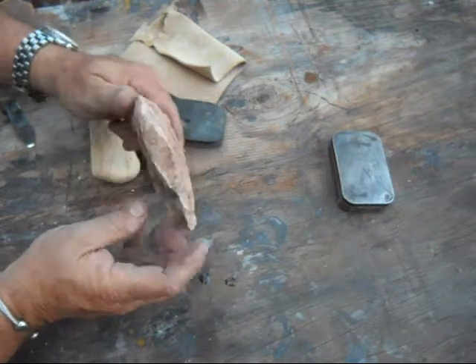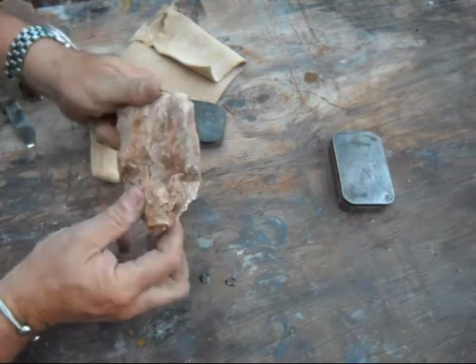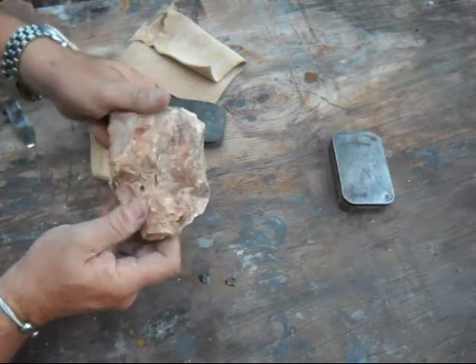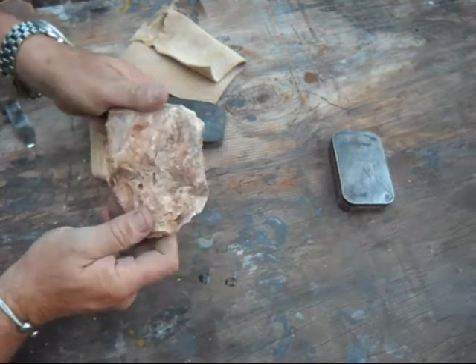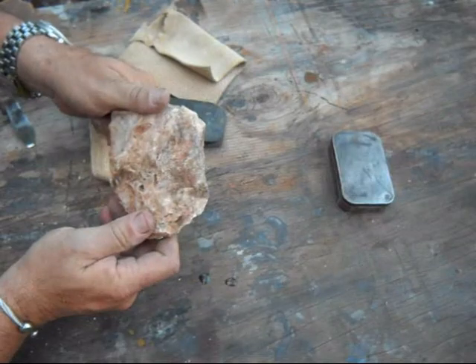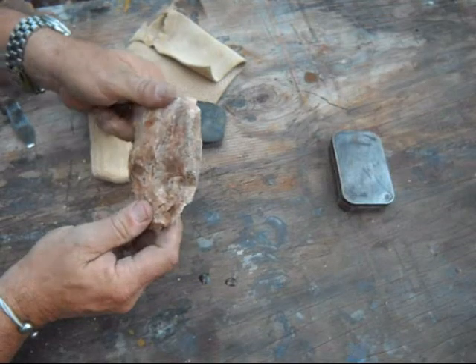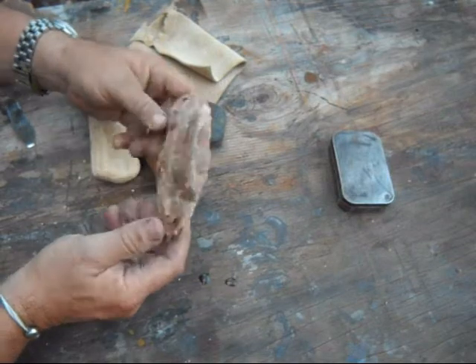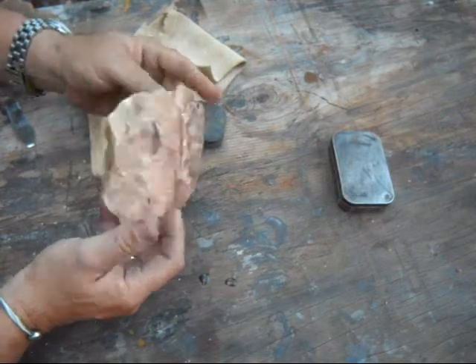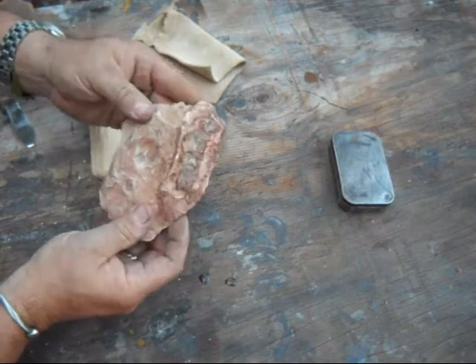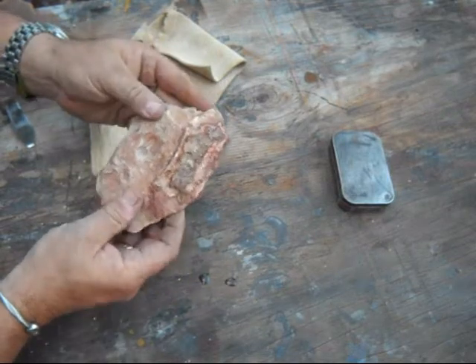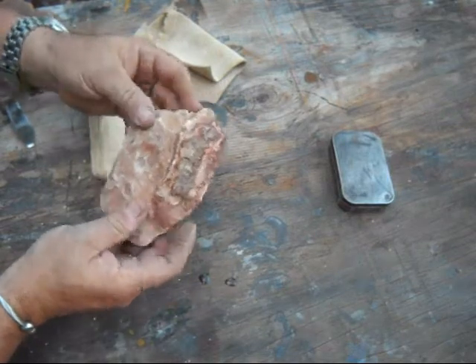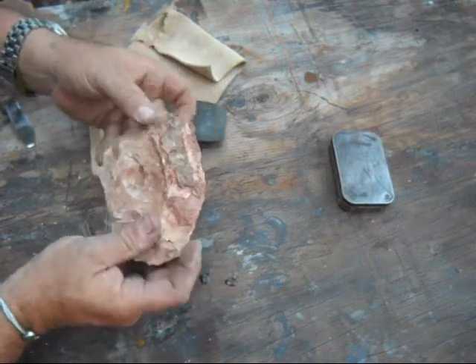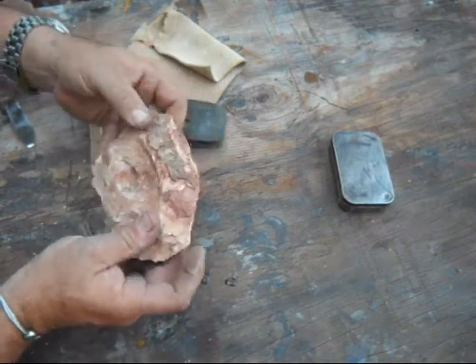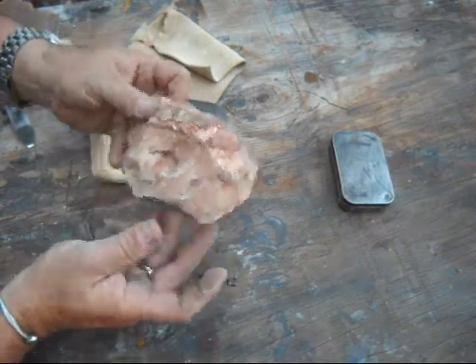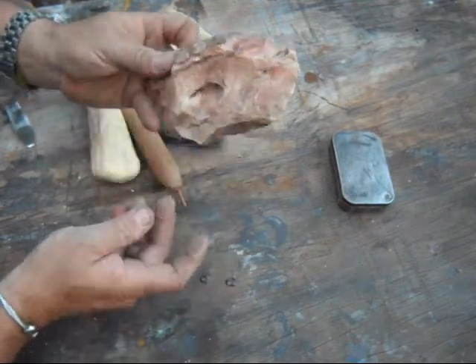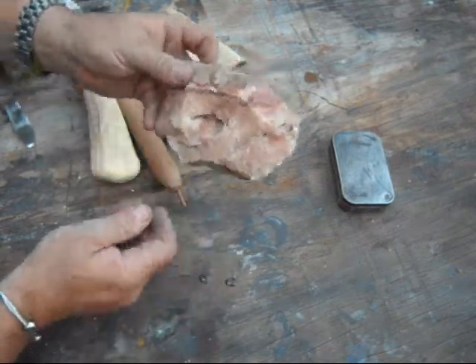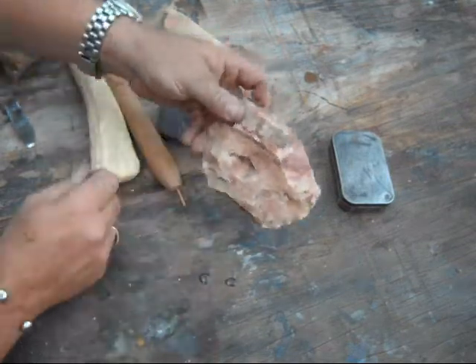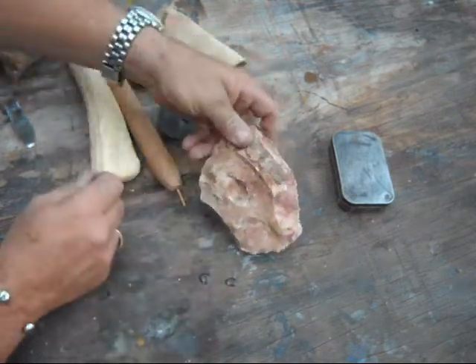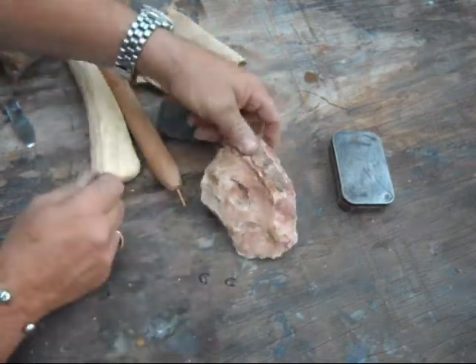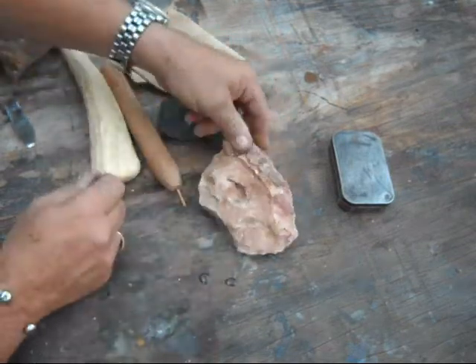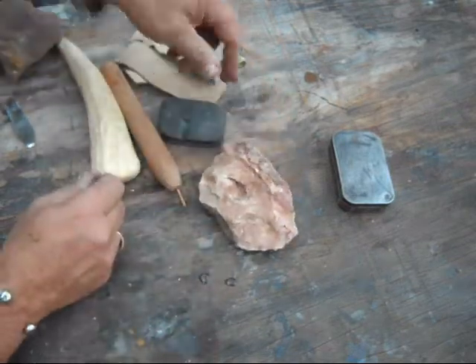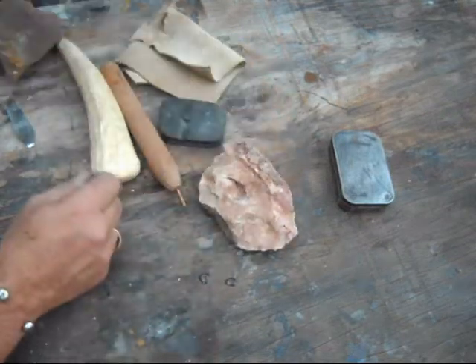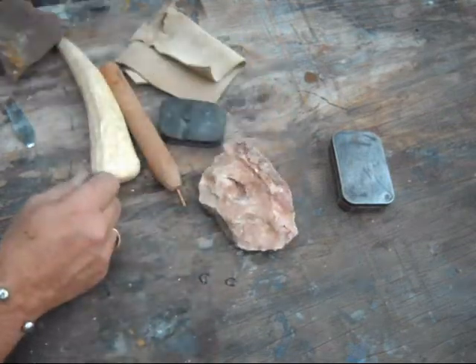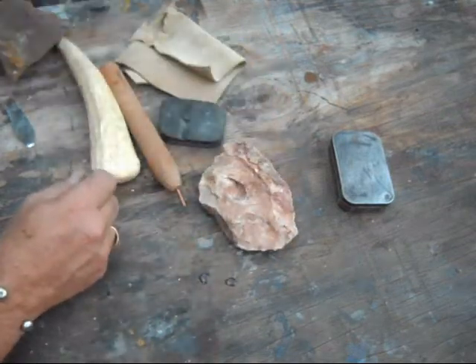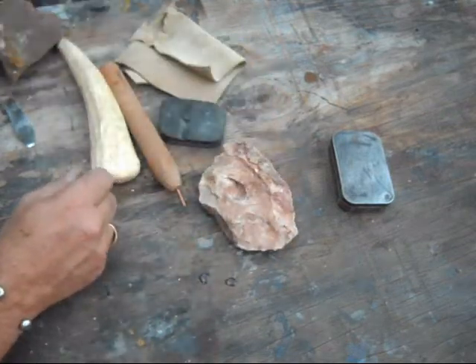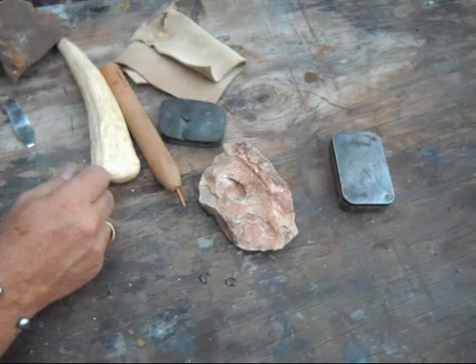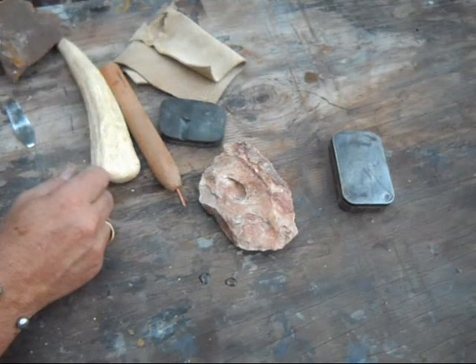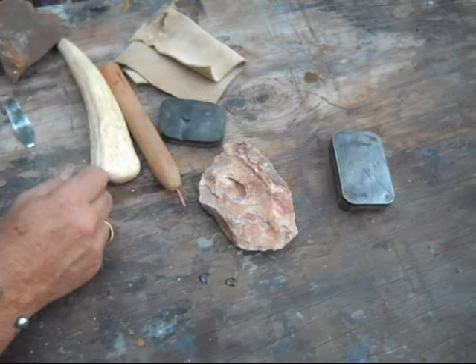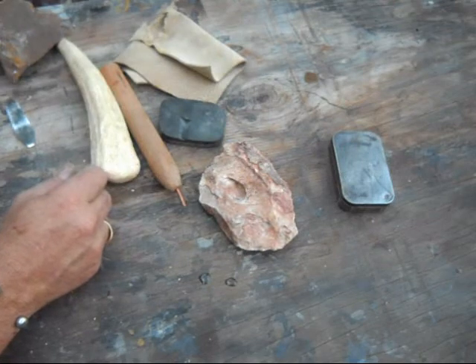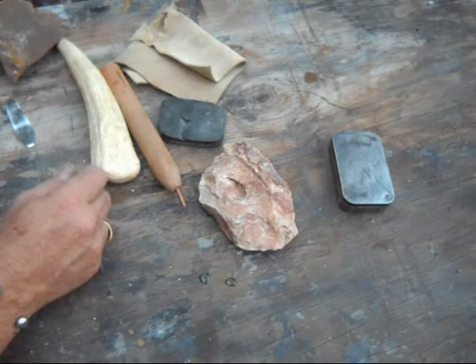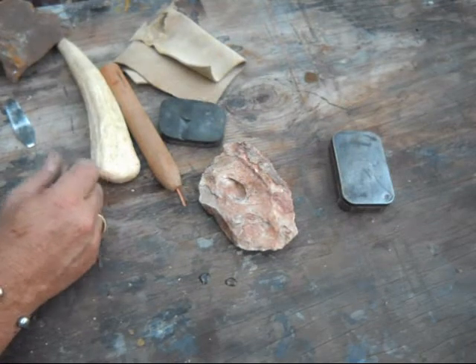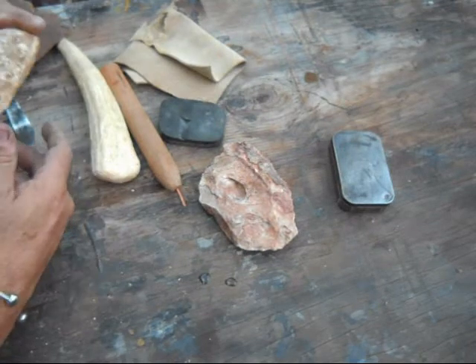Let it sit for about eight hours. You want to do it slowly. But this is the coral, and some of the other rocks that I've got access to.